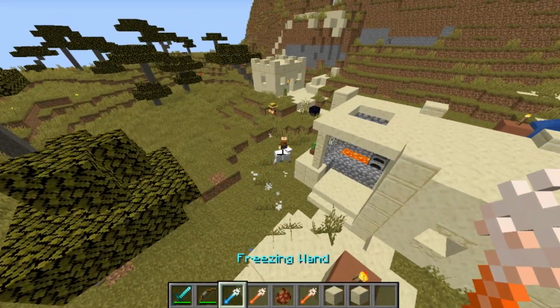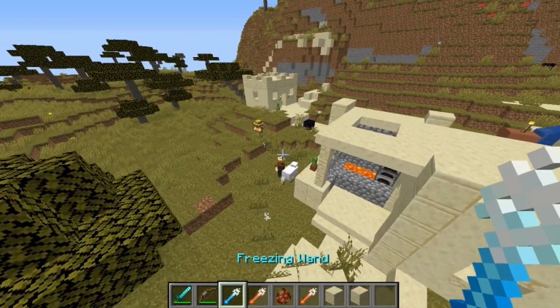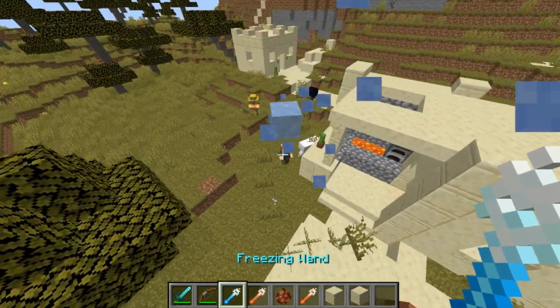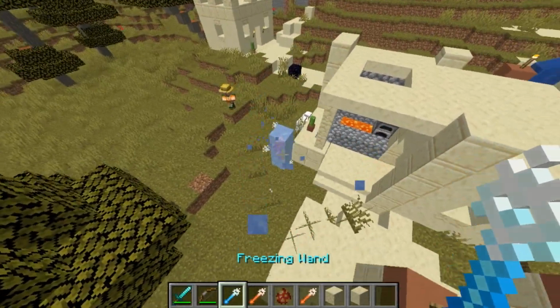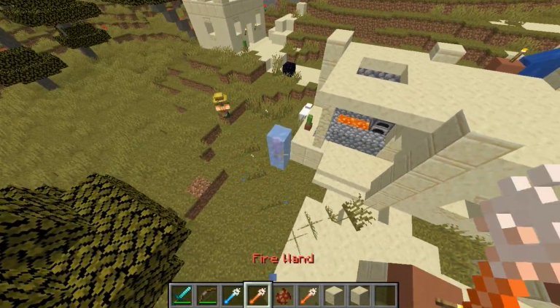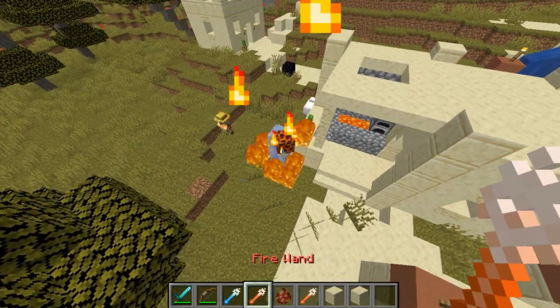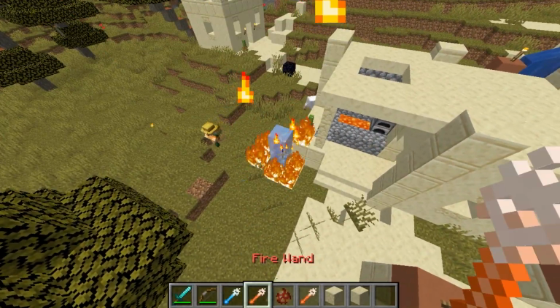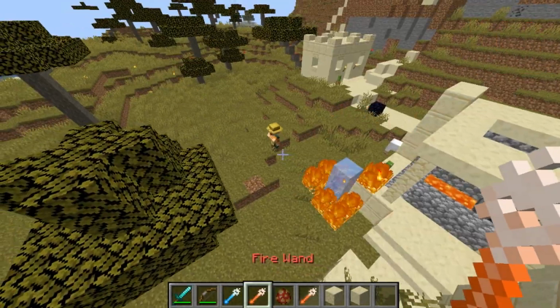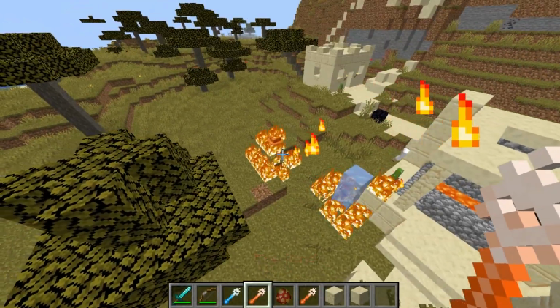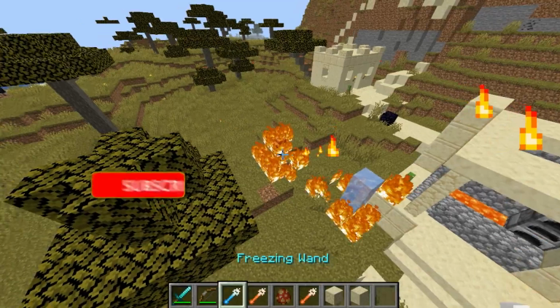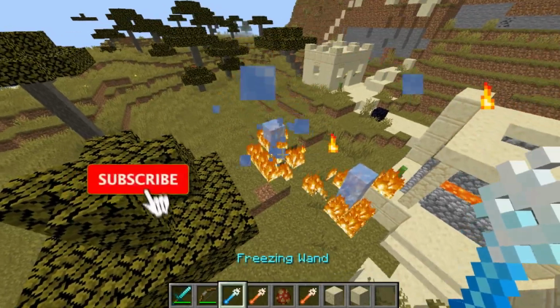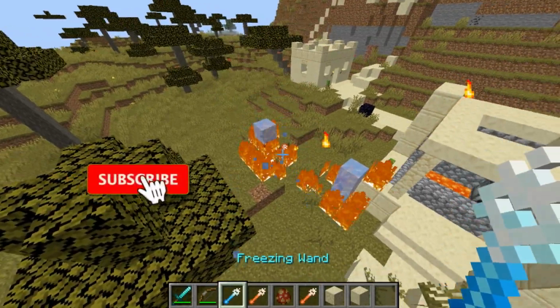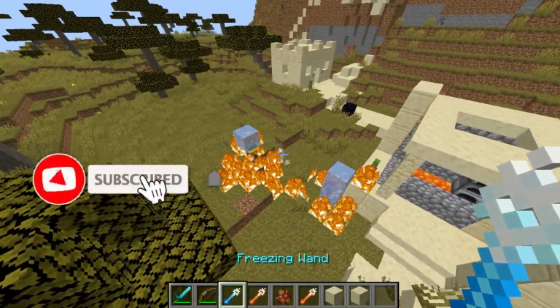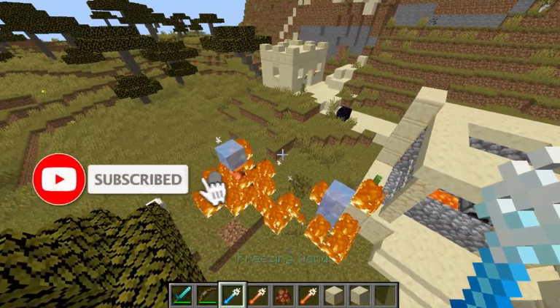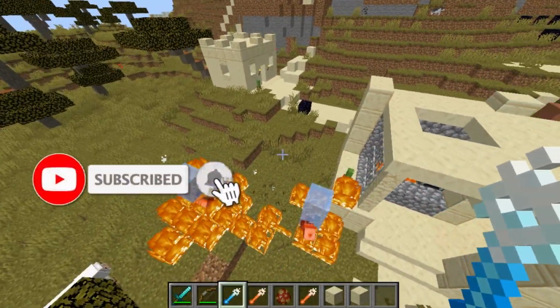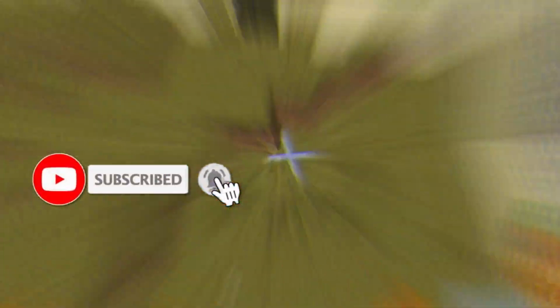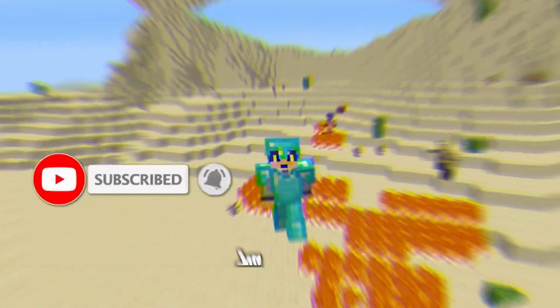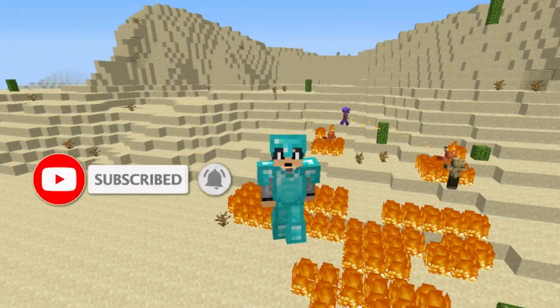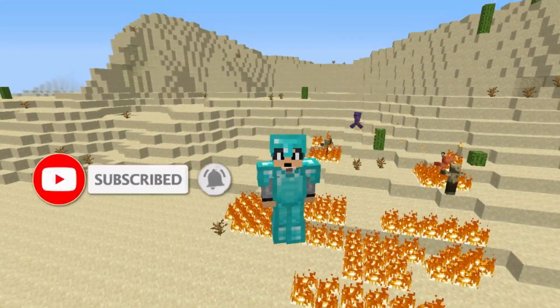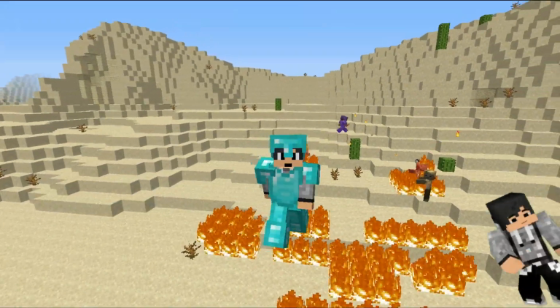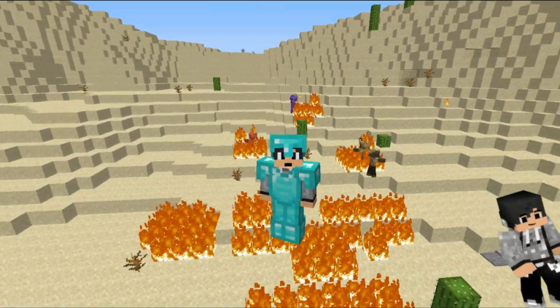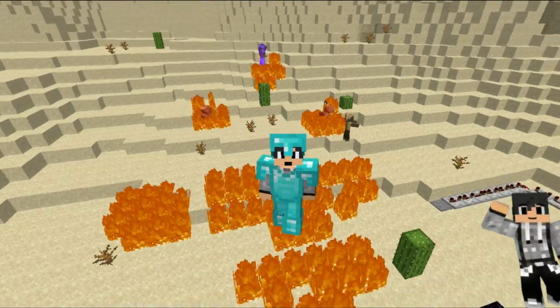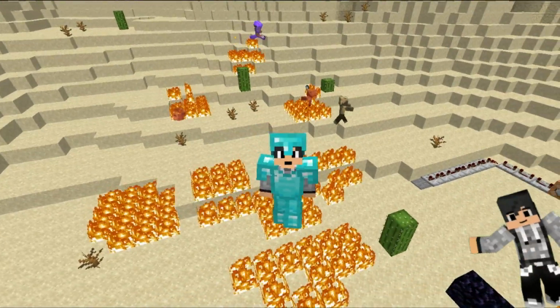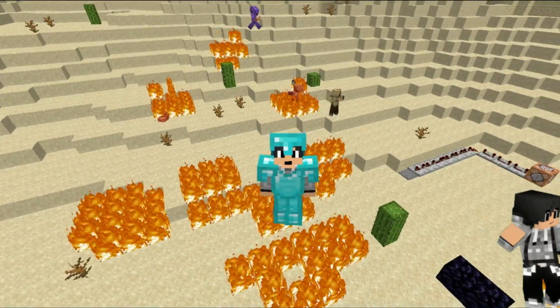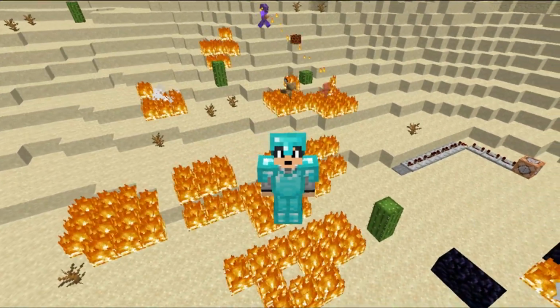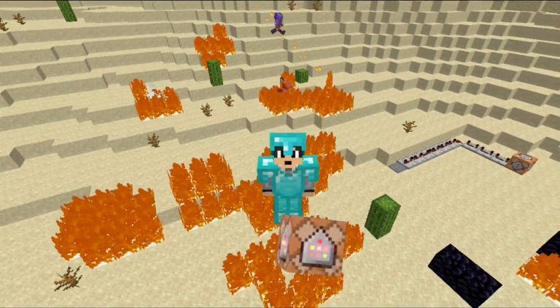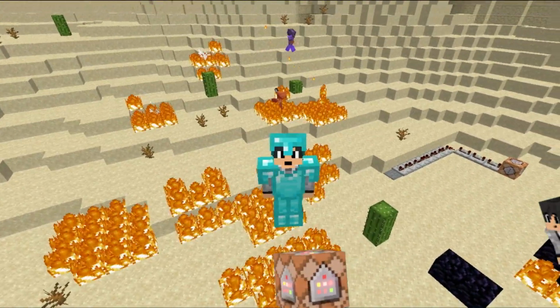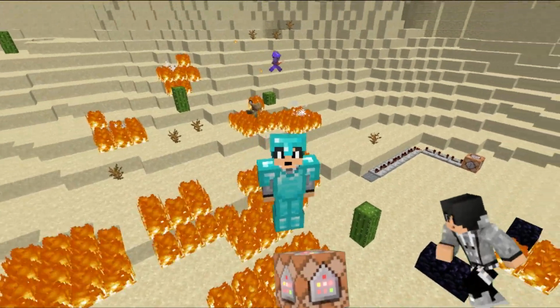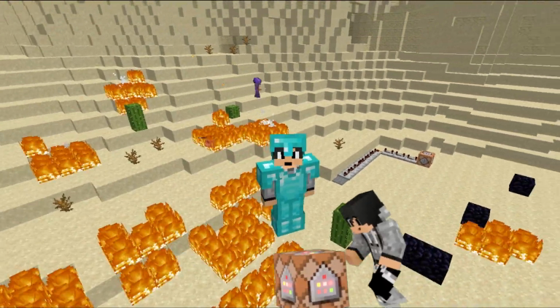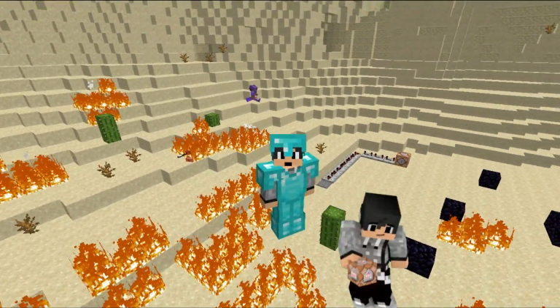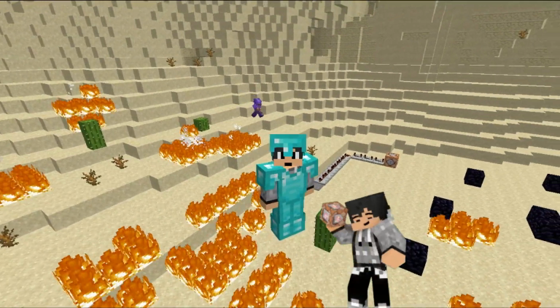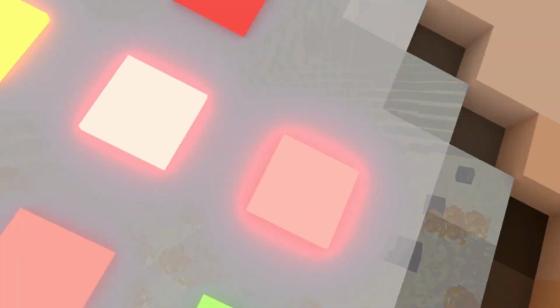You can basically use the wands and combine them. If you want more elemental villagers, please tell me in the comment section below. Be sure to hit the like button and subscribe, and I'll see you in the next video.